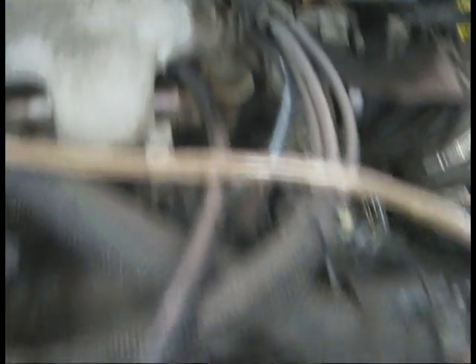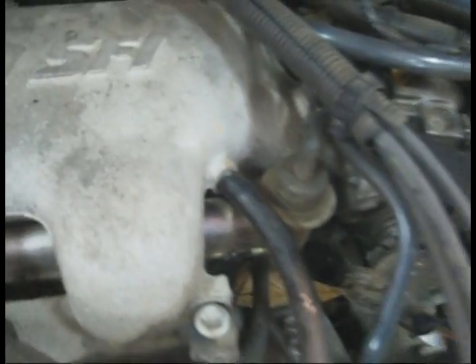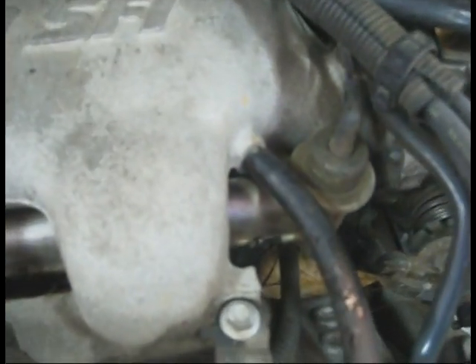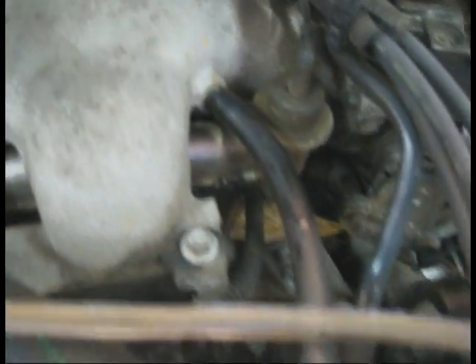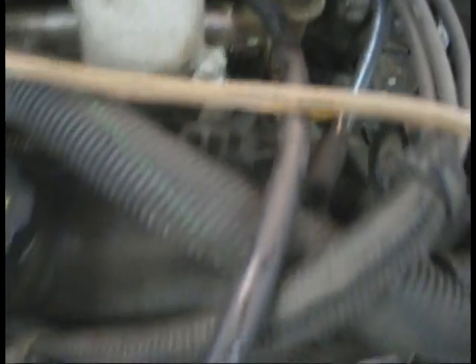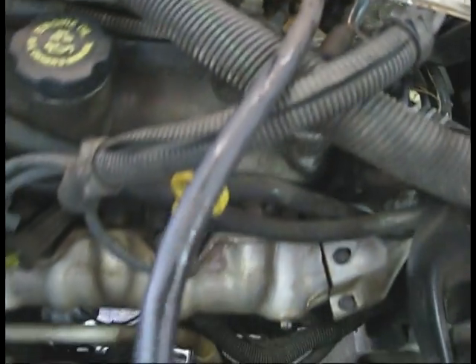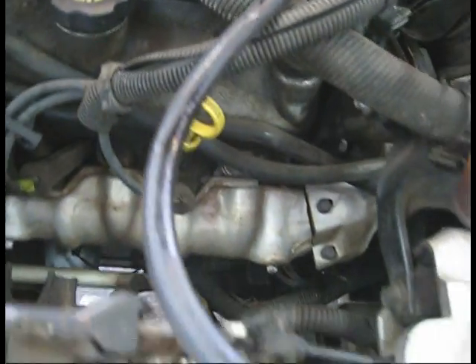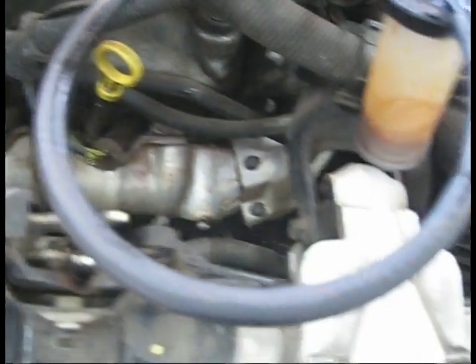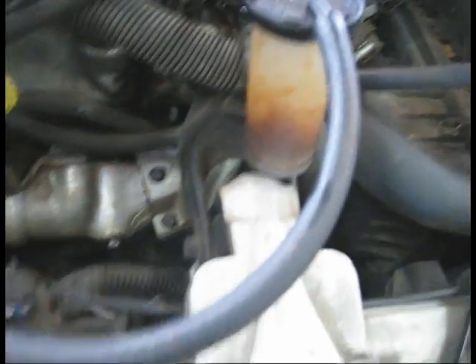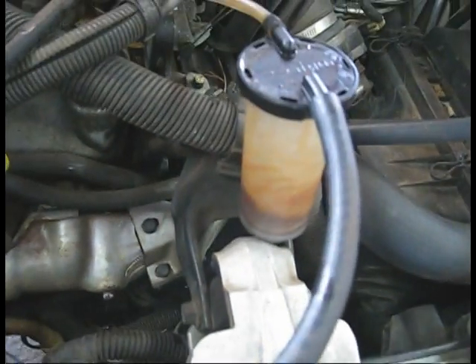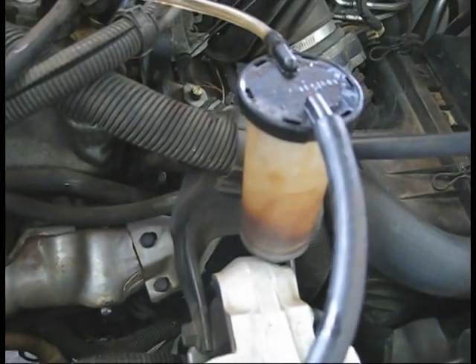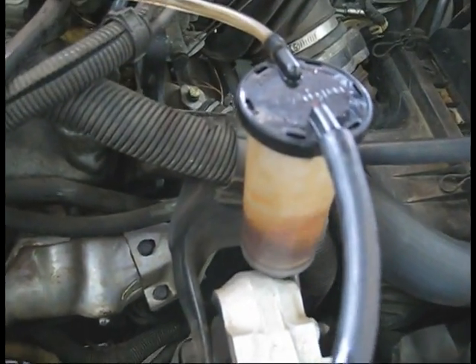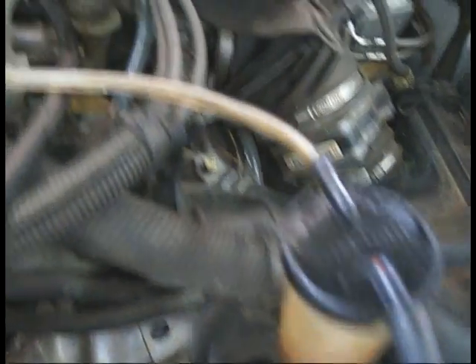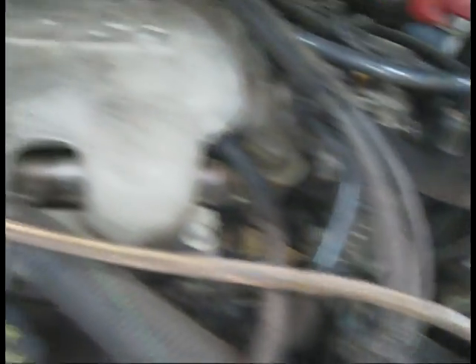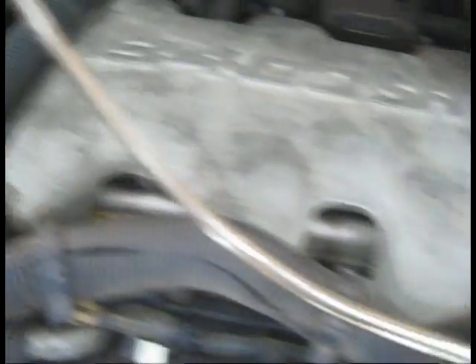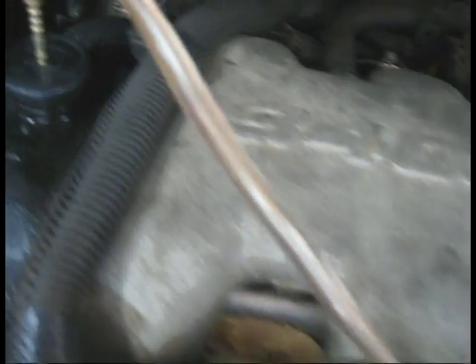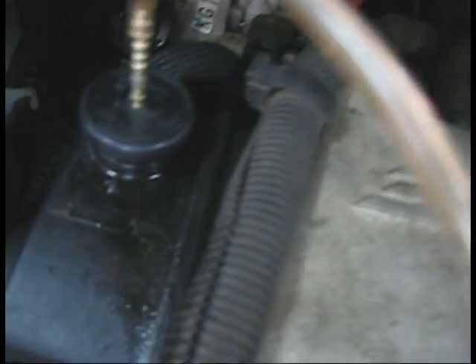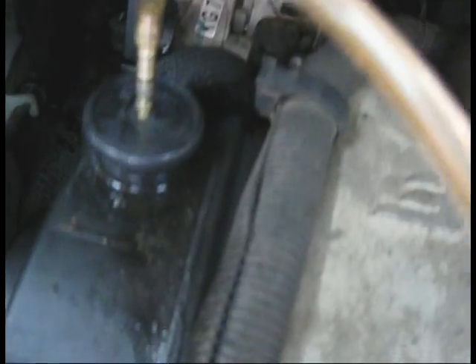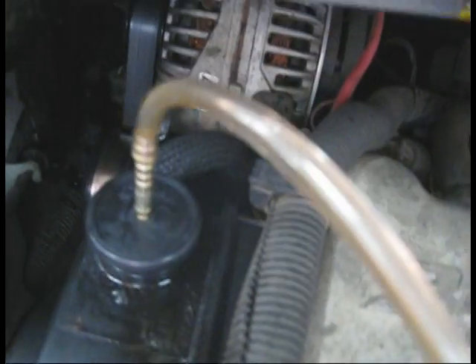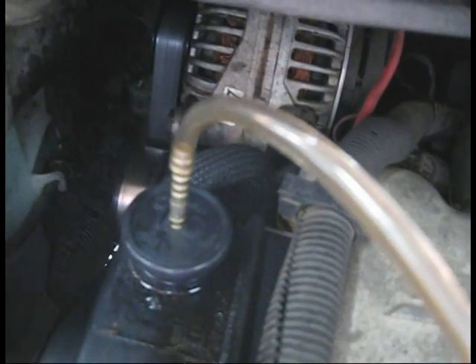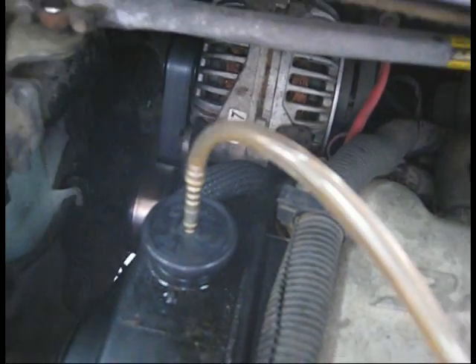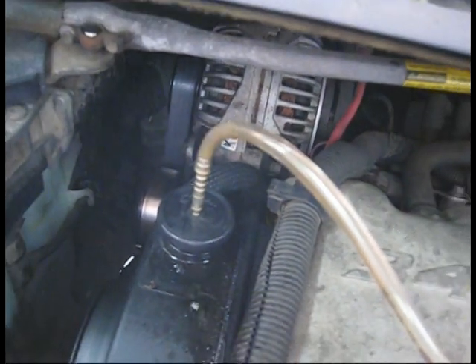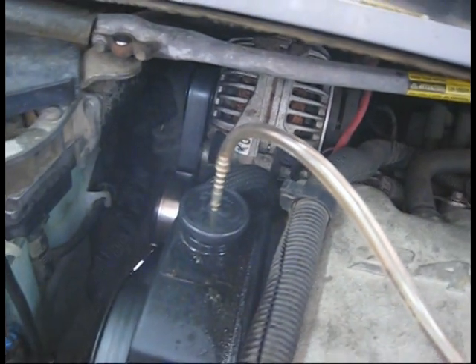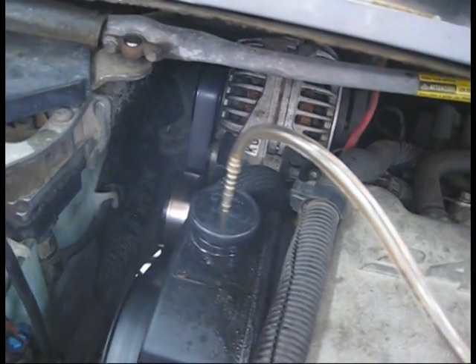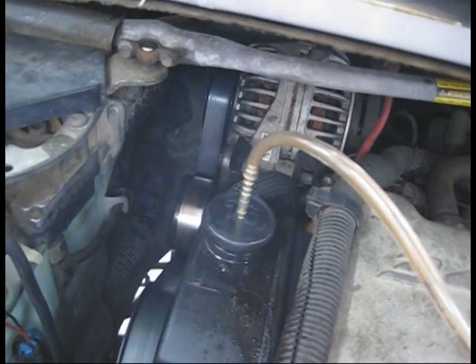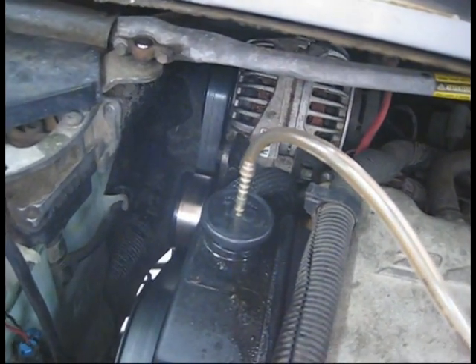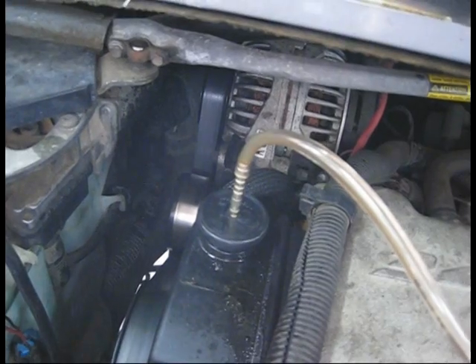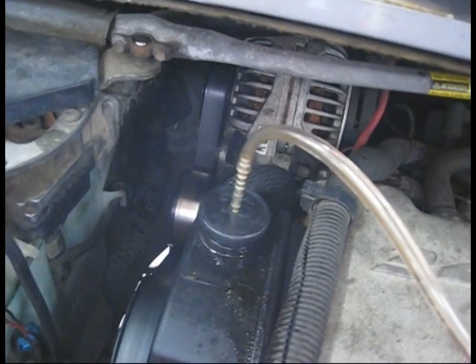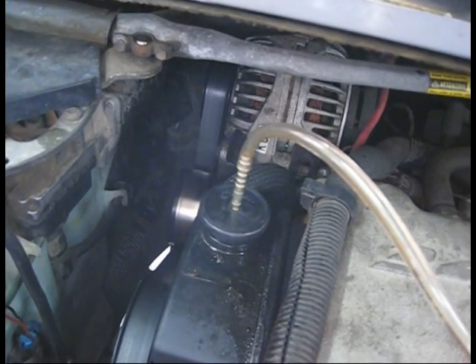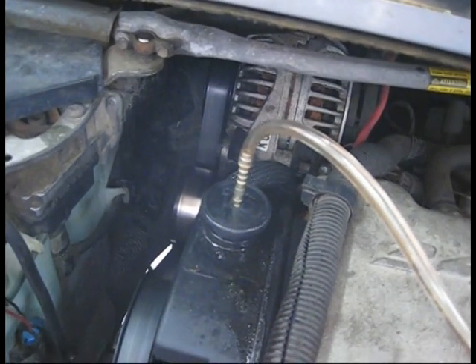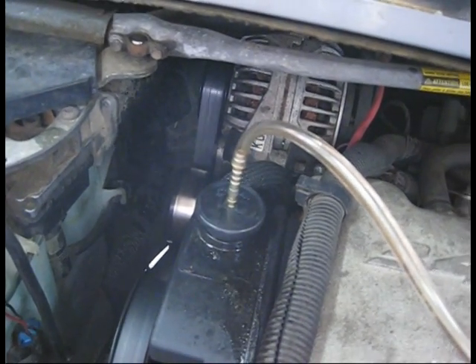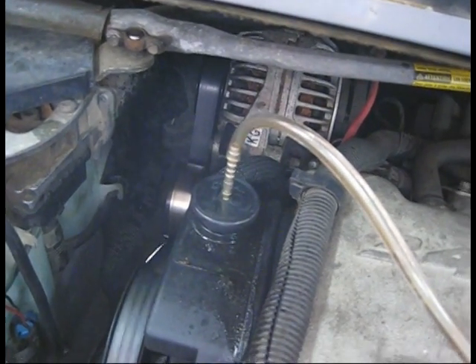And we got some vacuum through the bottle. It's actually sucking the air out of the power steering system and it's pulling it out the top.